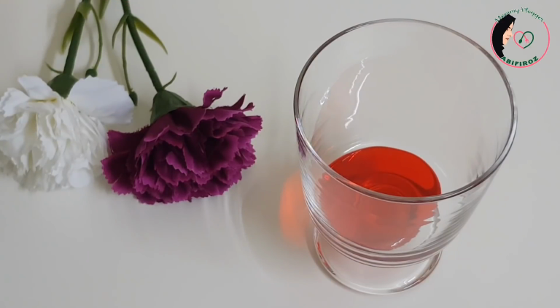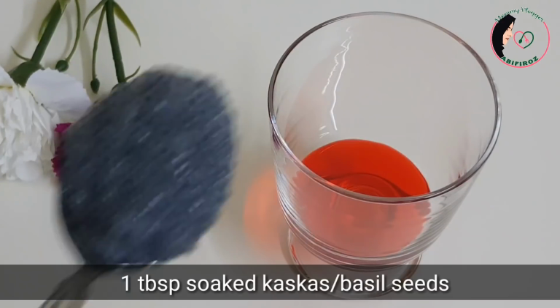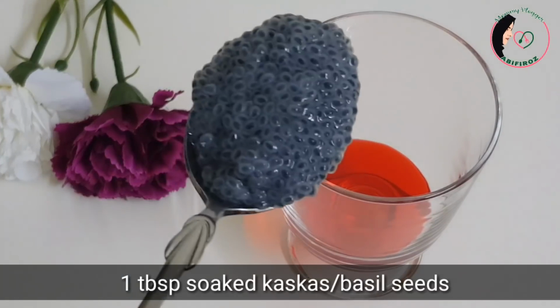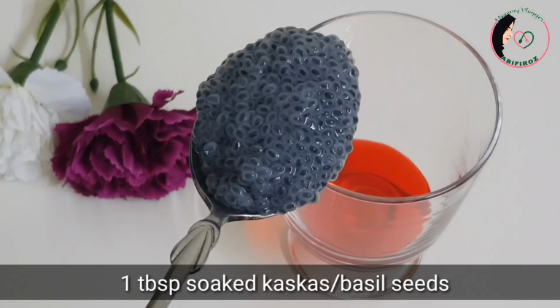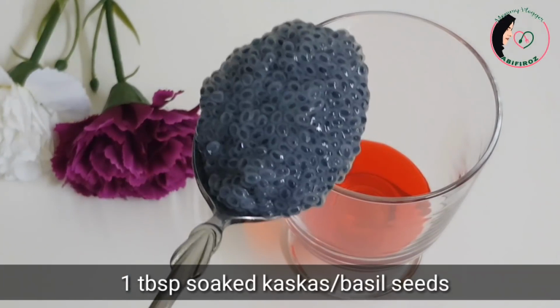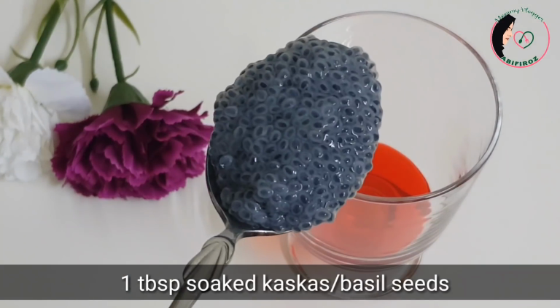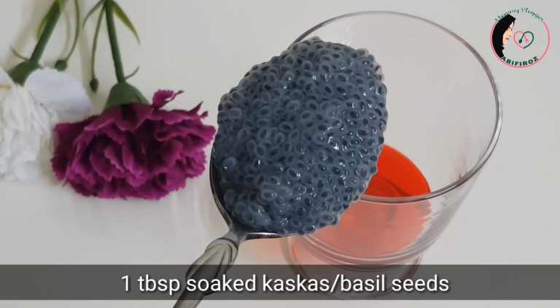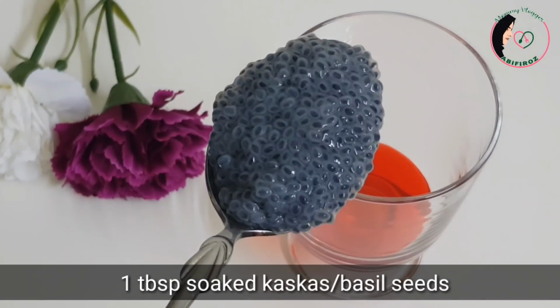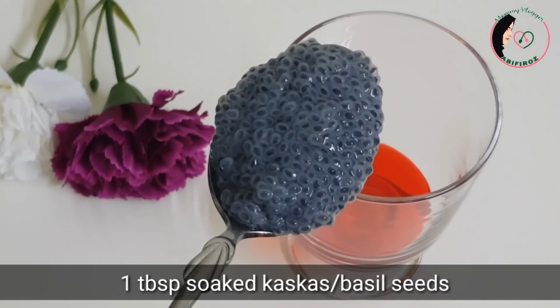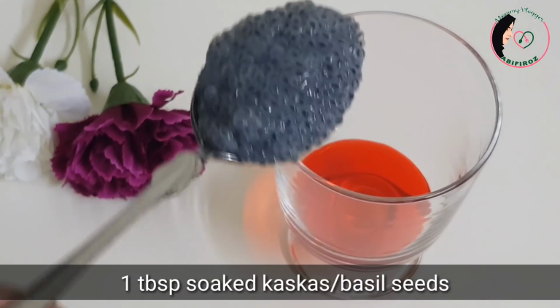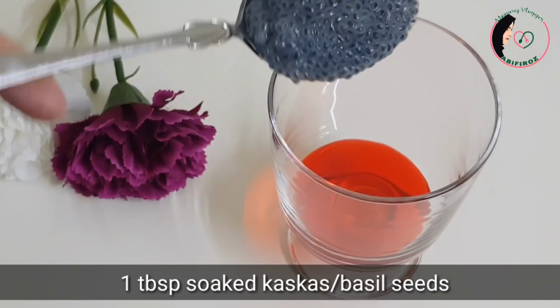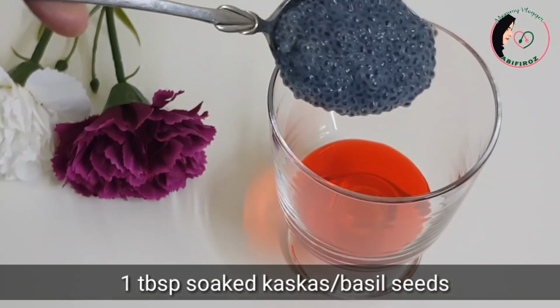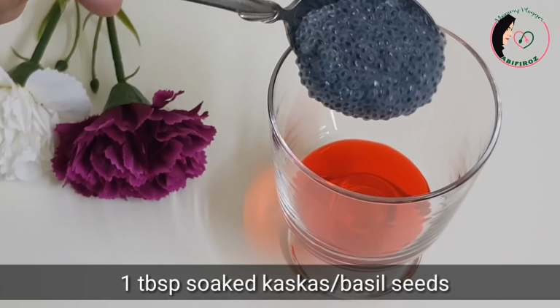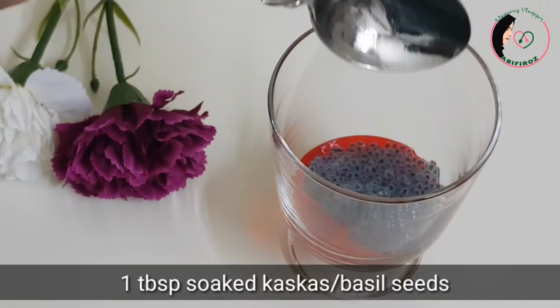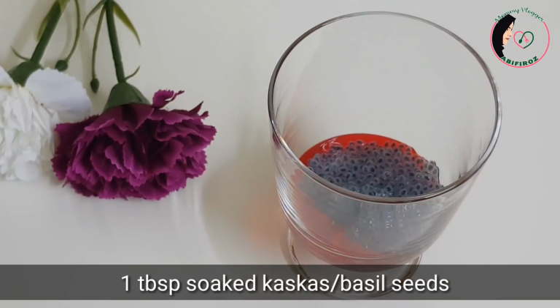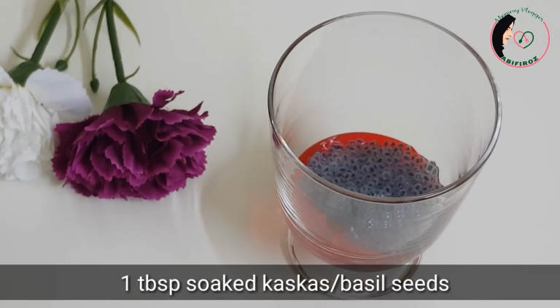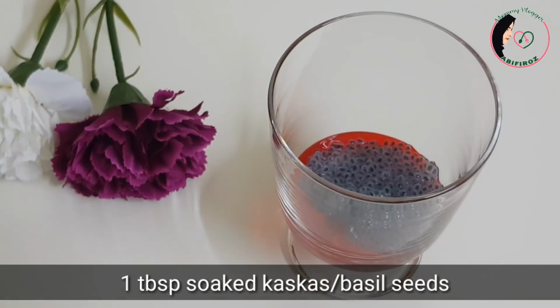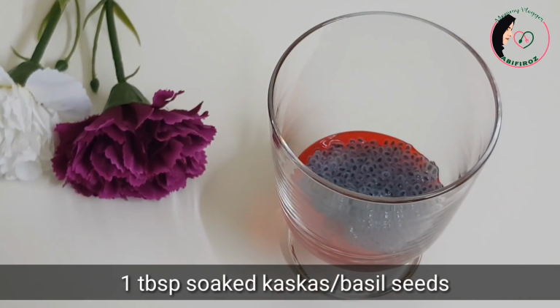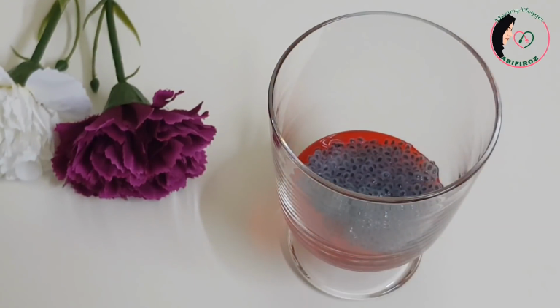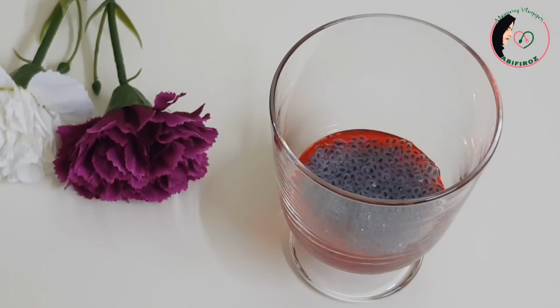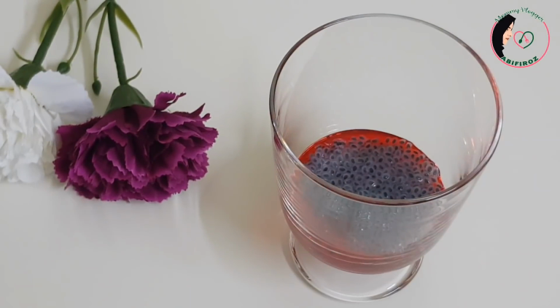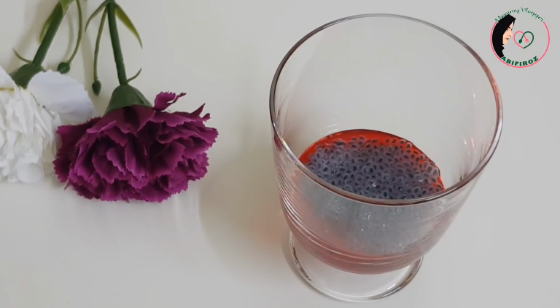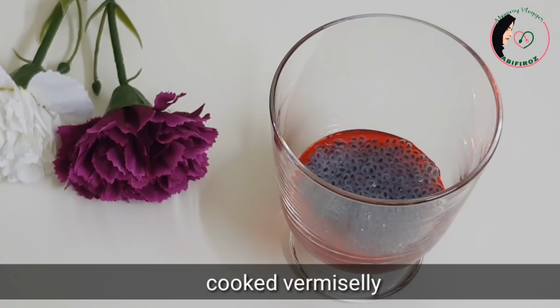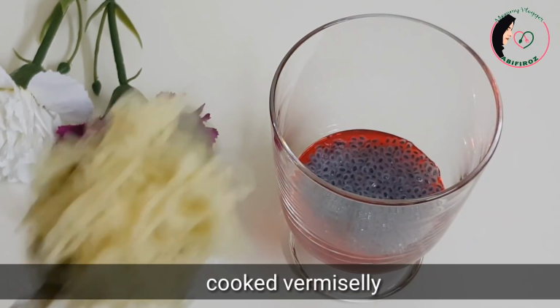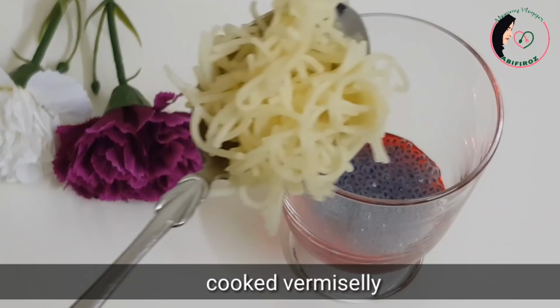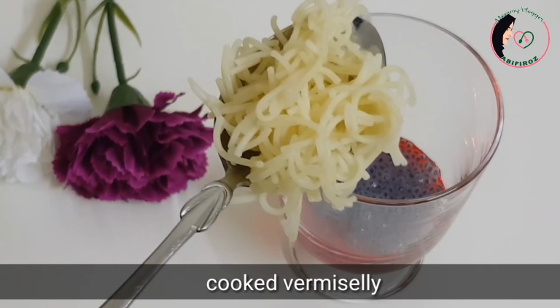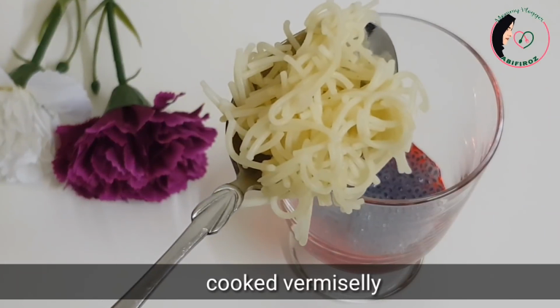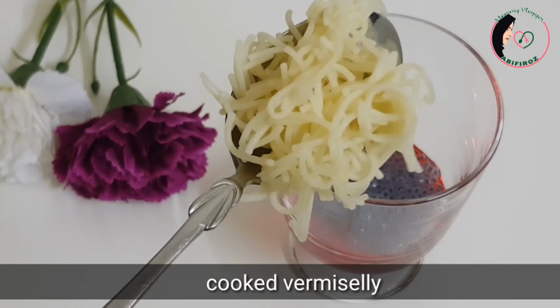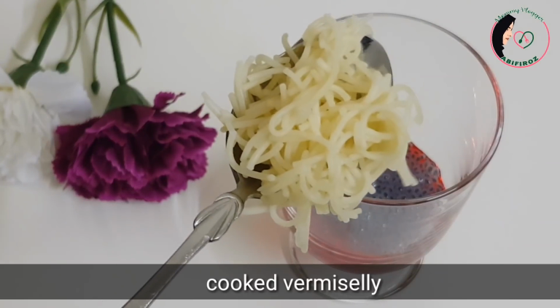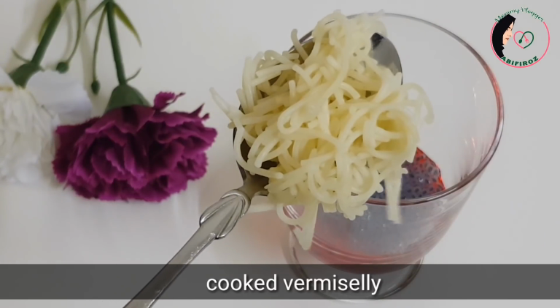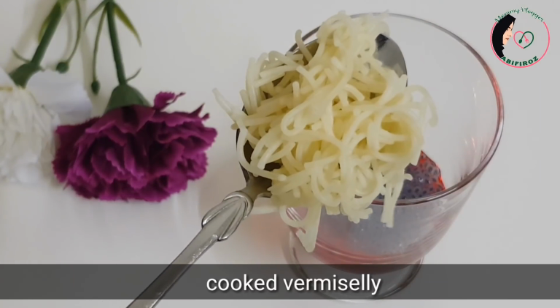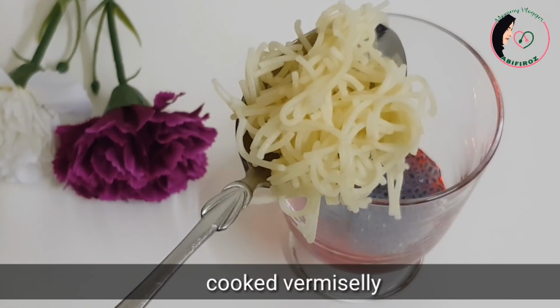You can add 1 tbsp of cascus. You can add 2 tbsp of this. You can add a little bit to the pan.